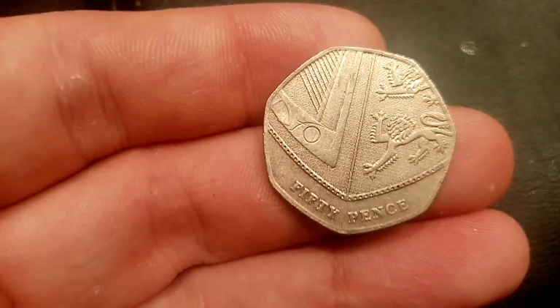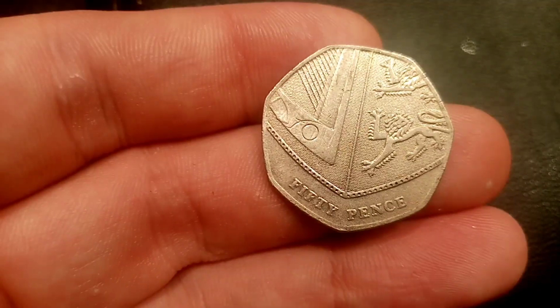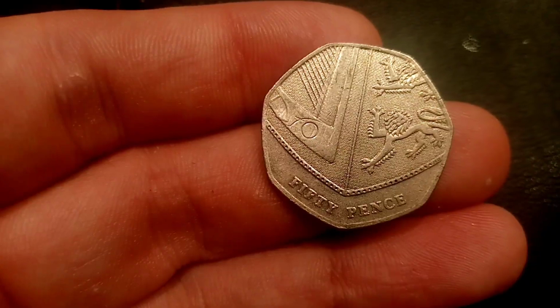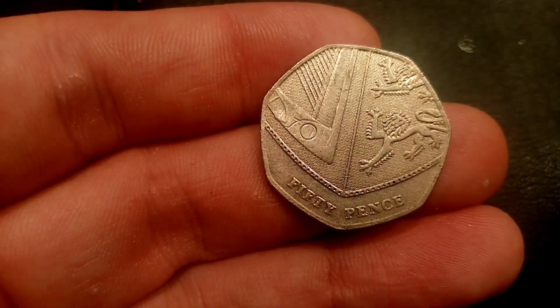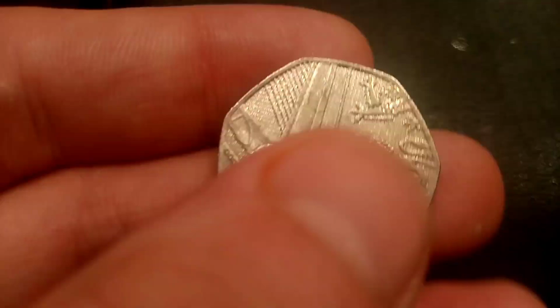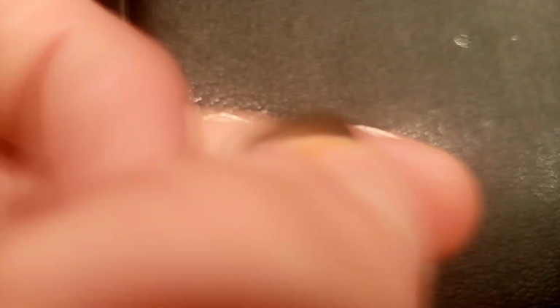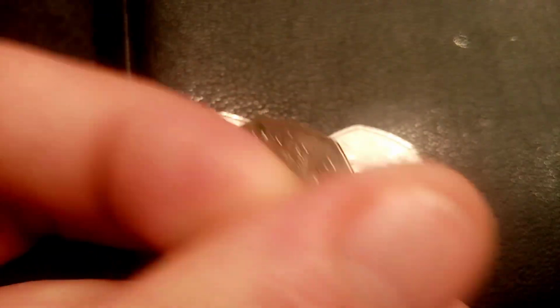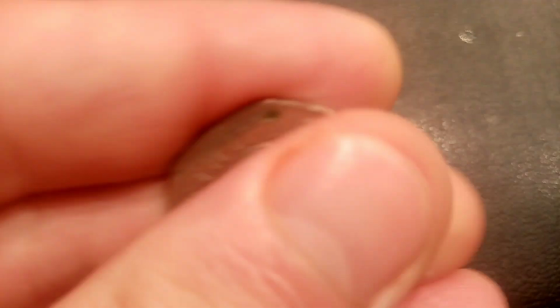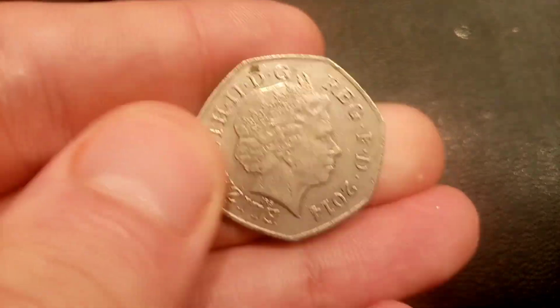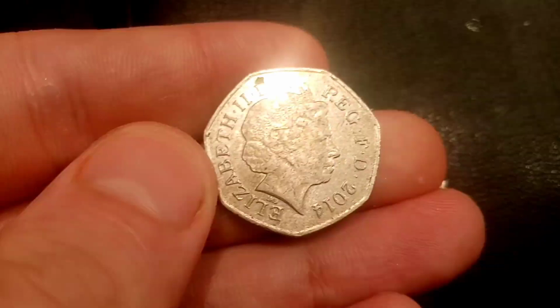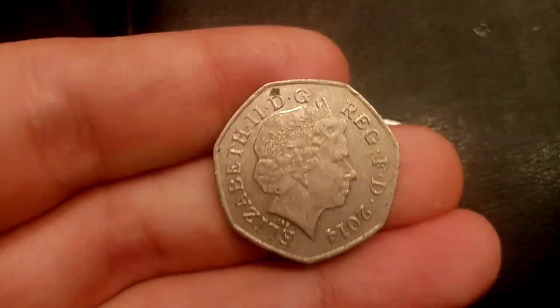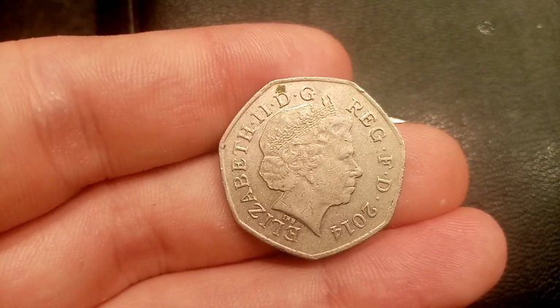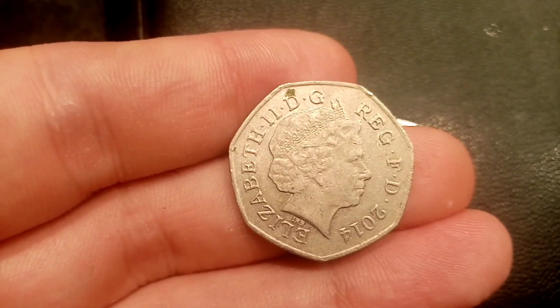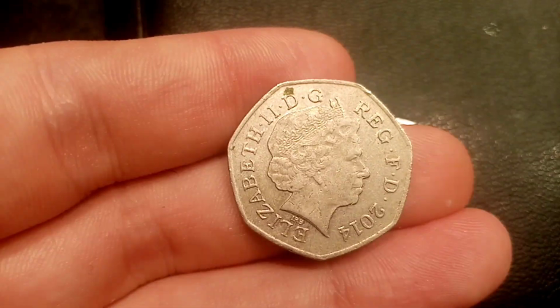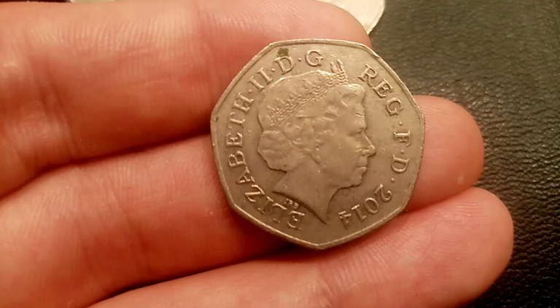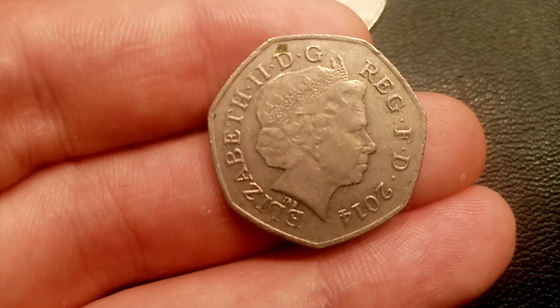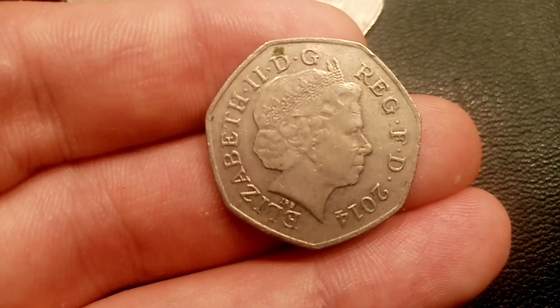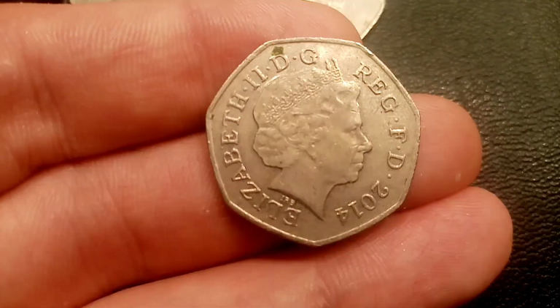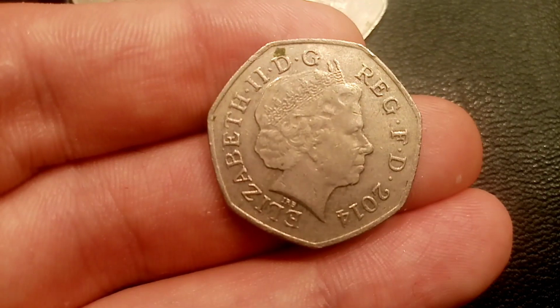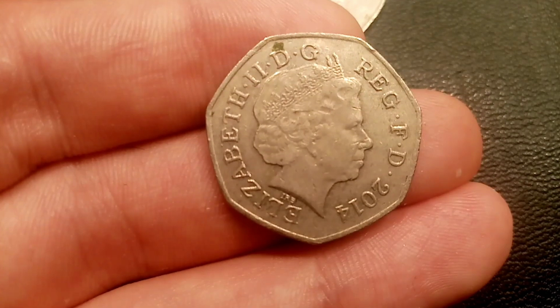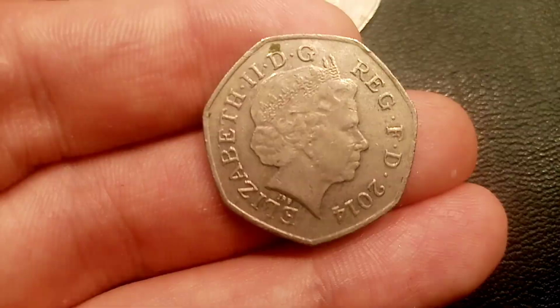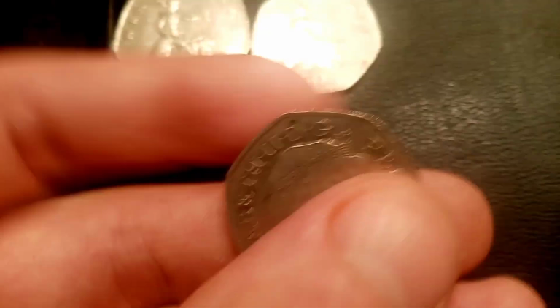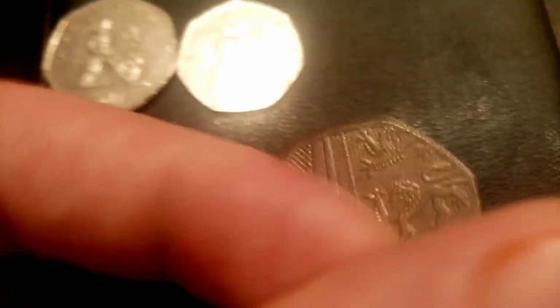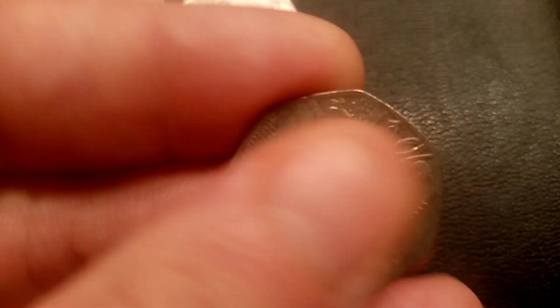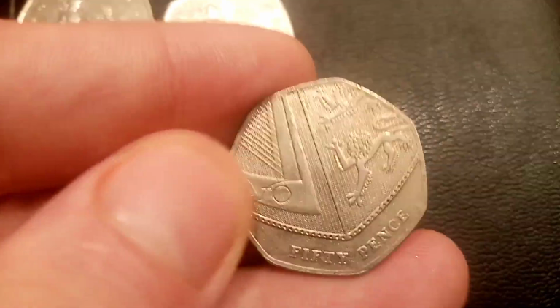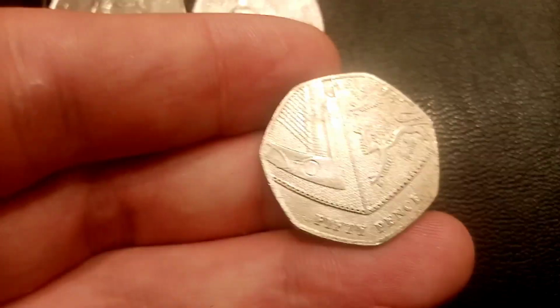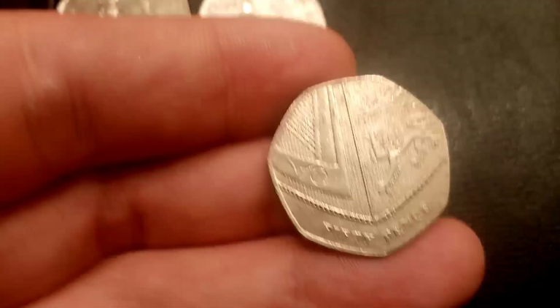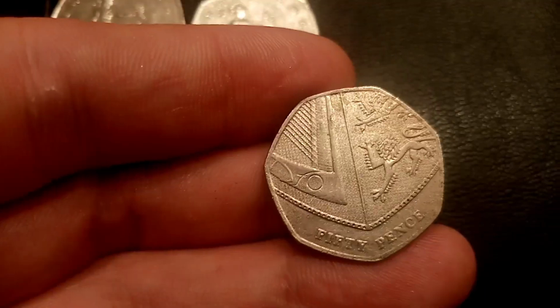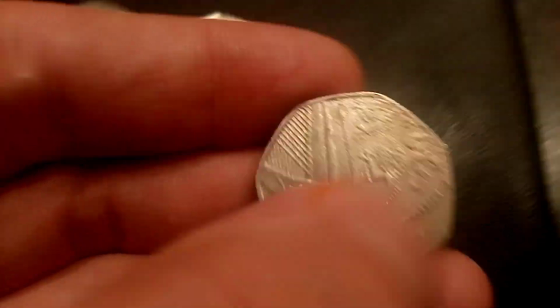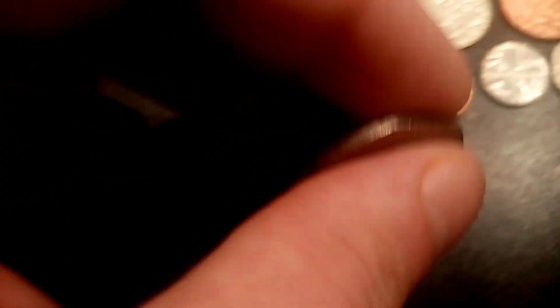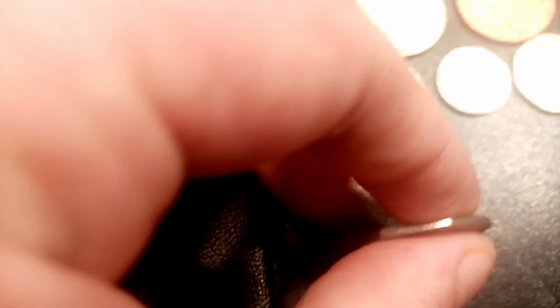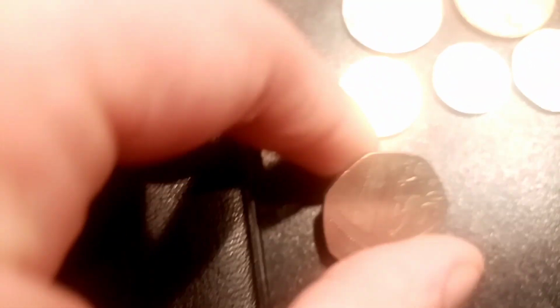So with the 1997 one, that one does feature the third portrait of Queen Elizabeth the Second. From 2008, the seated Britannia changed to the bottom of the royal shield.